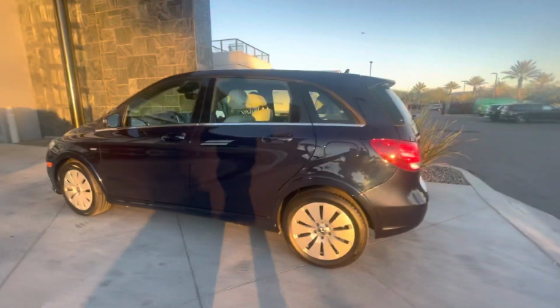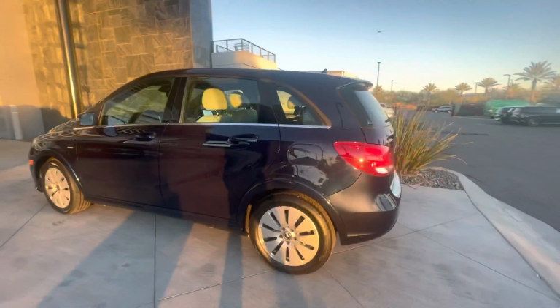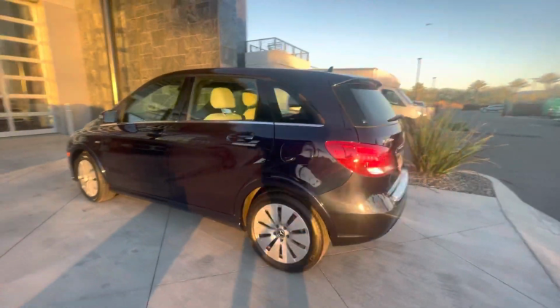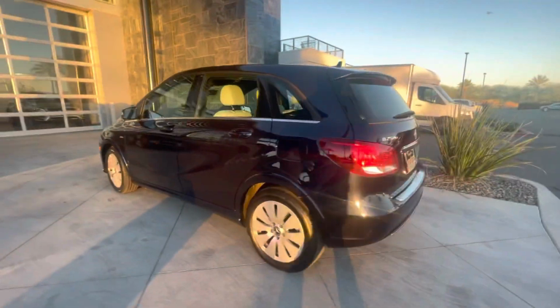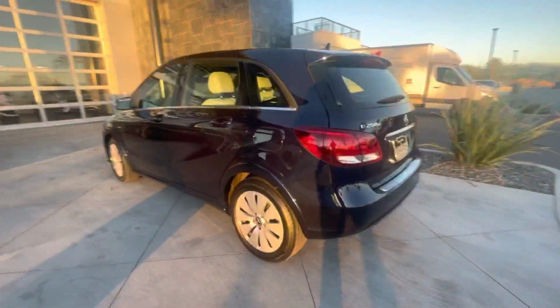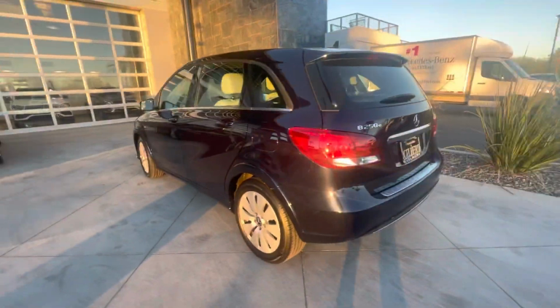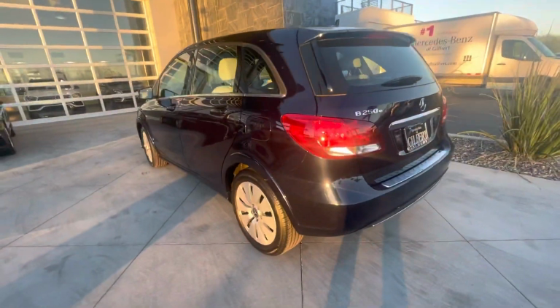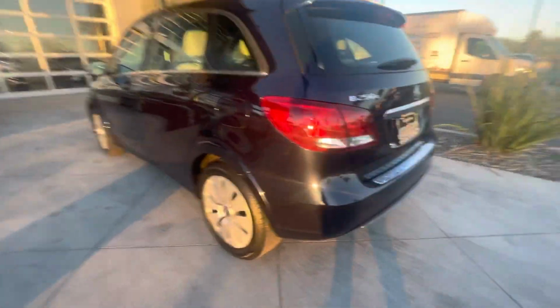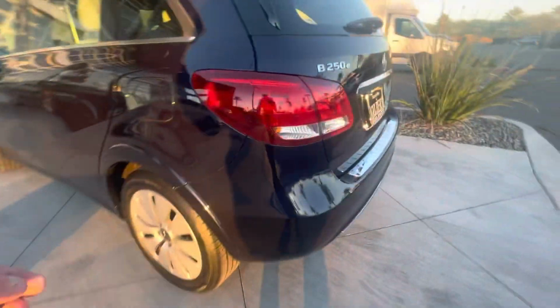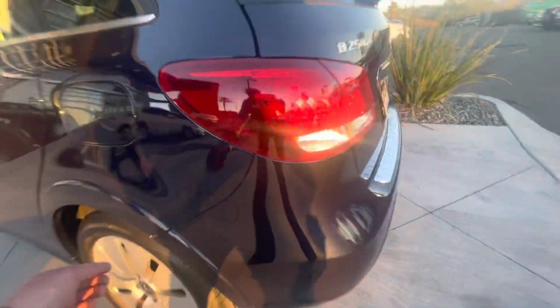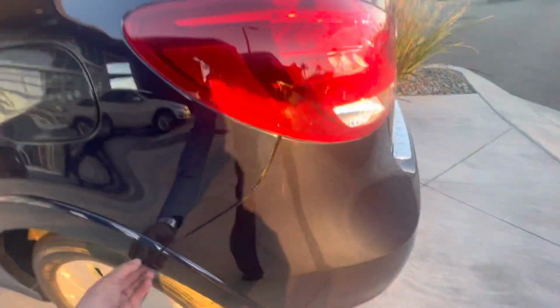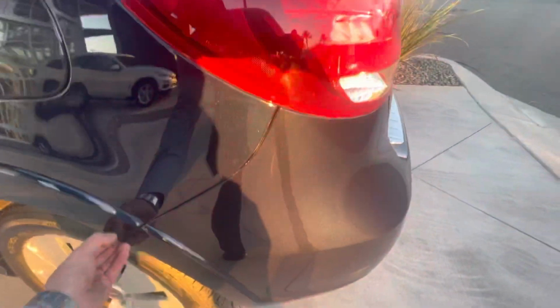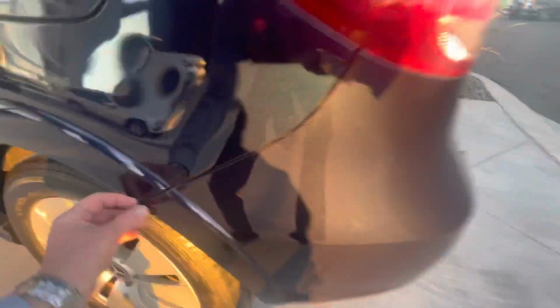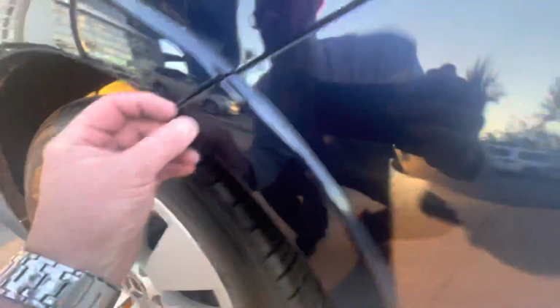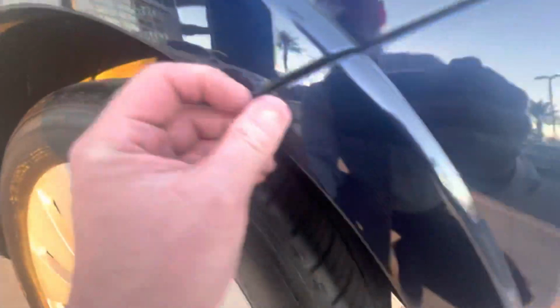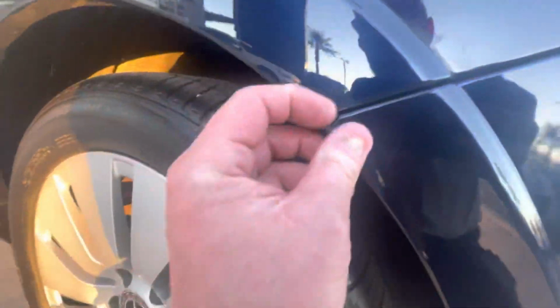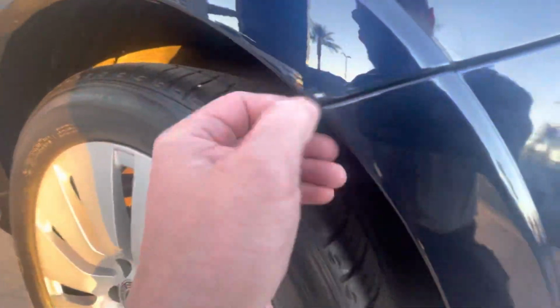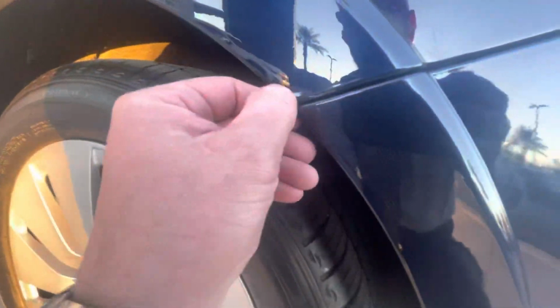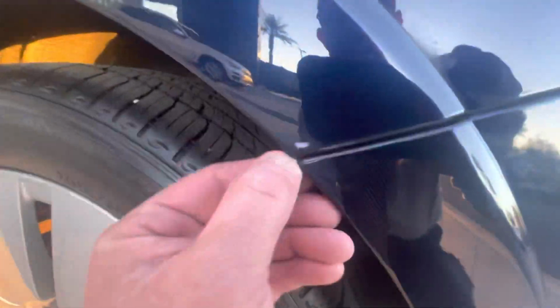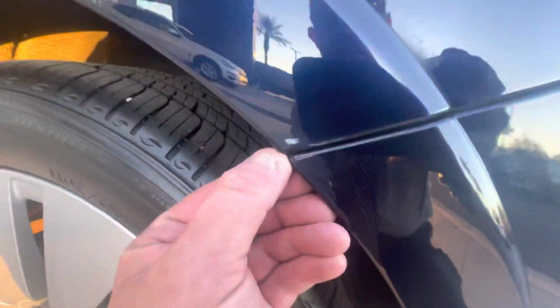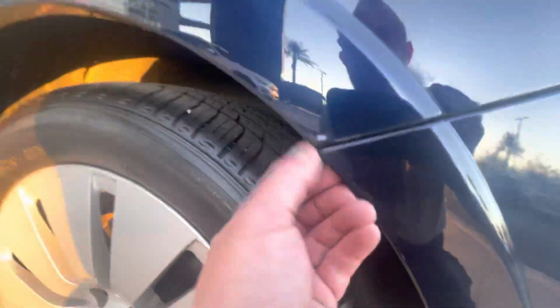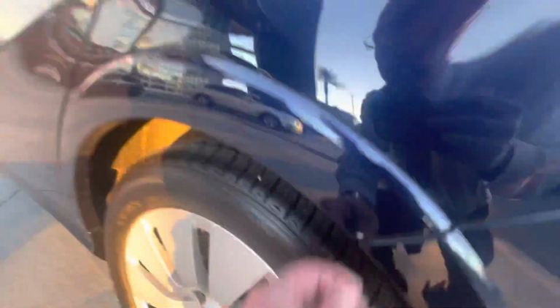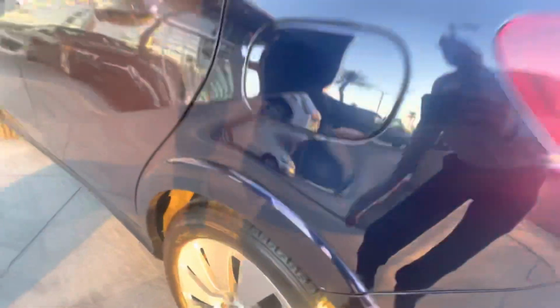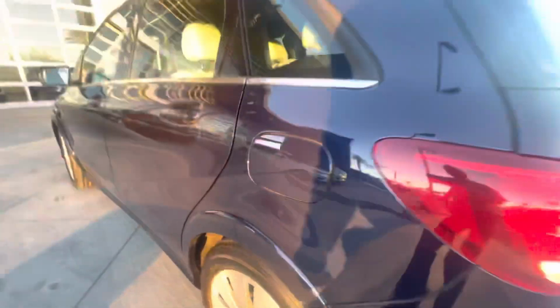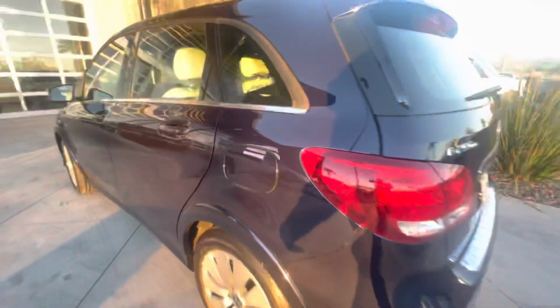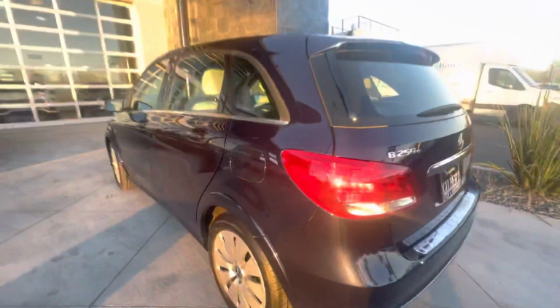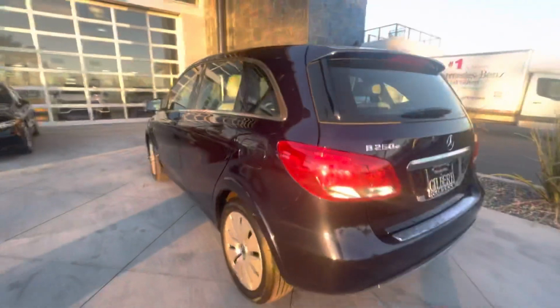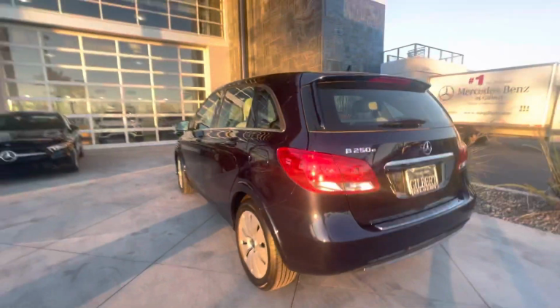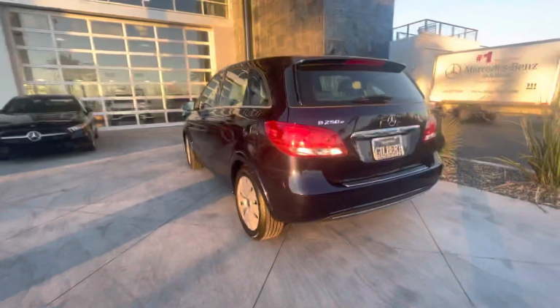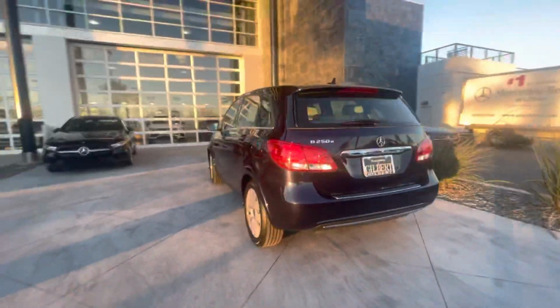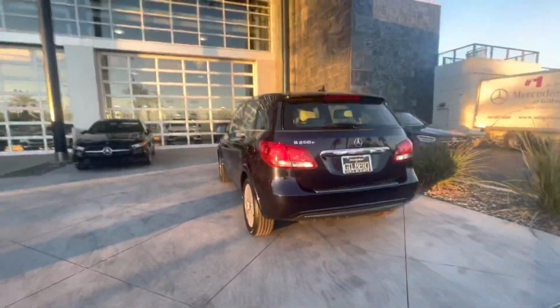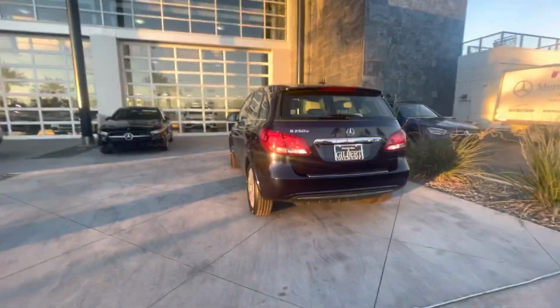I texted earlier to ask if you've heard from the notary signing service so that we can get the paperwork back. I'll see if the tech can touch up that little chip he must have missed. Car looks great.